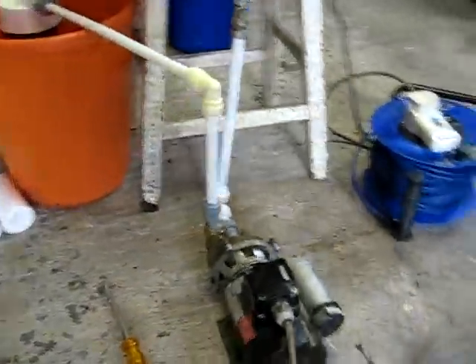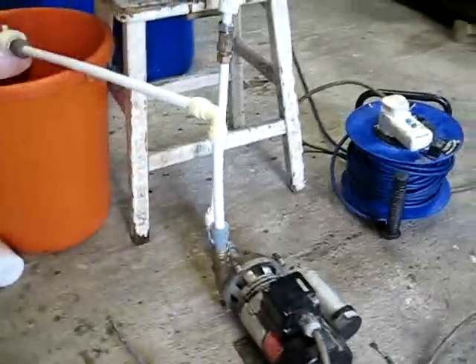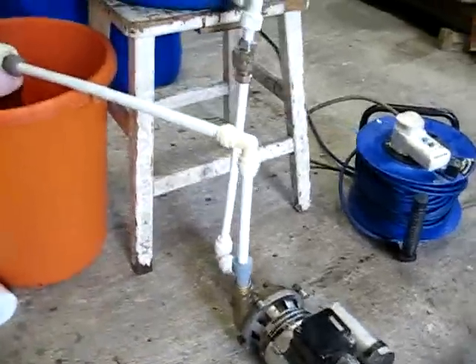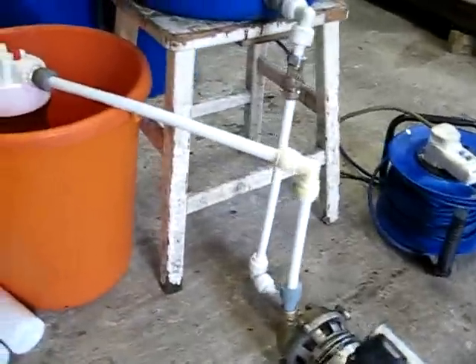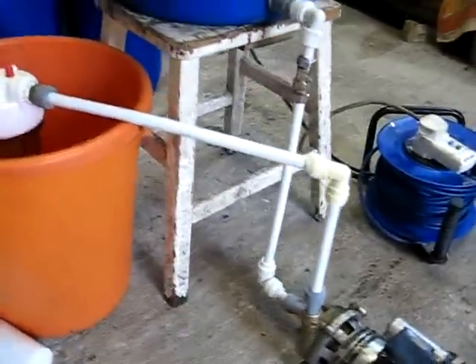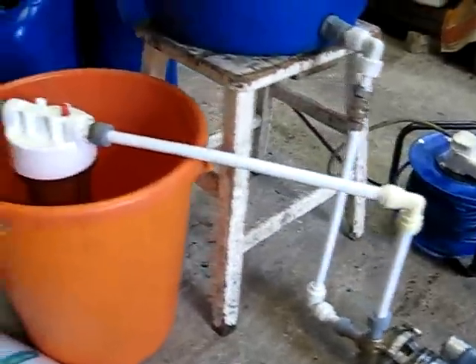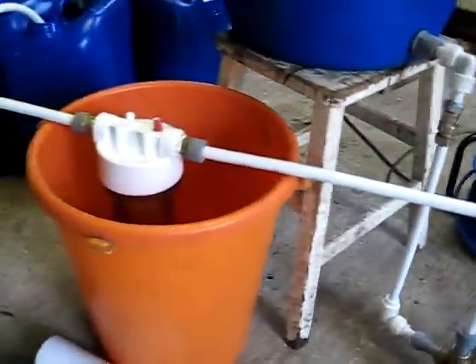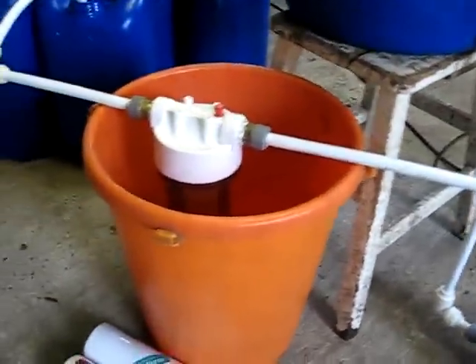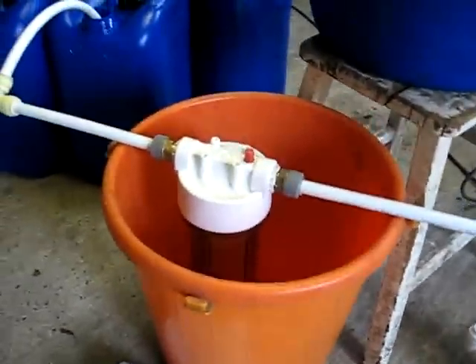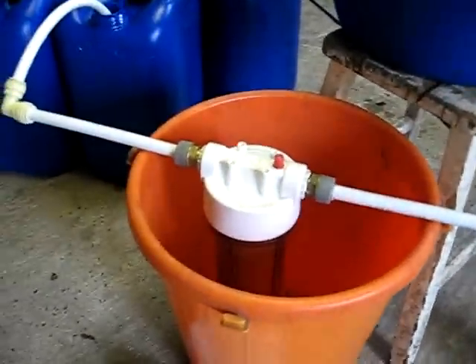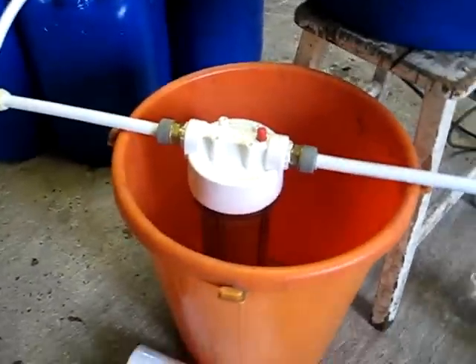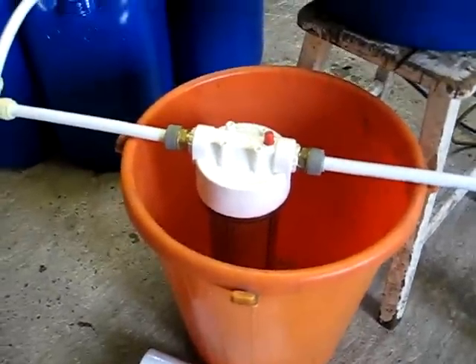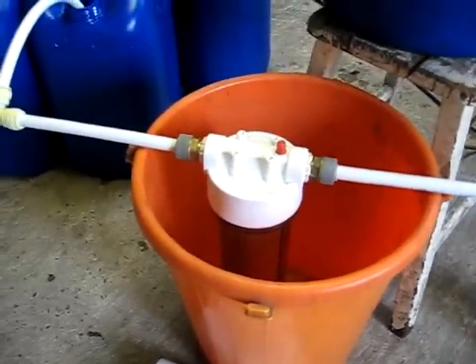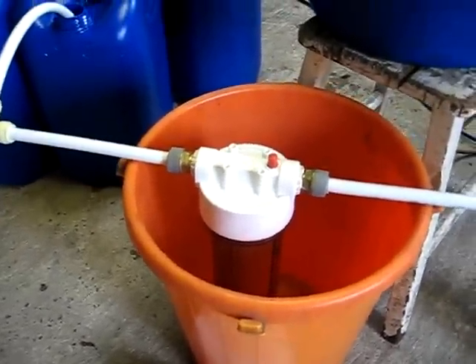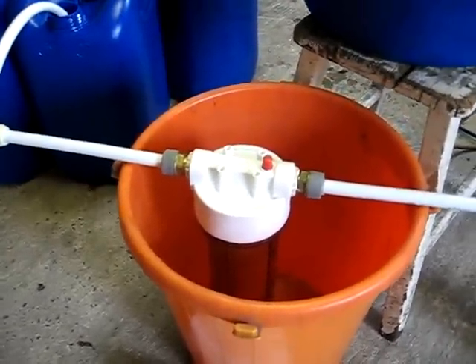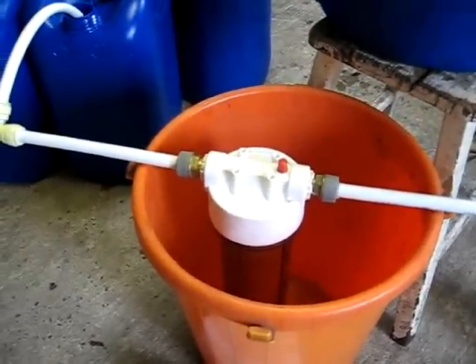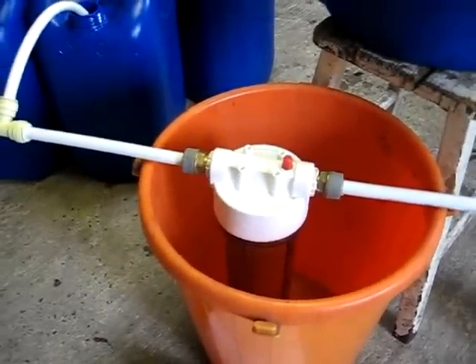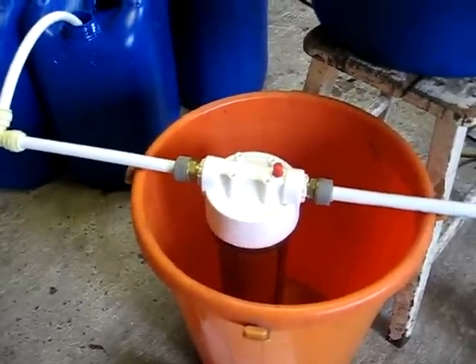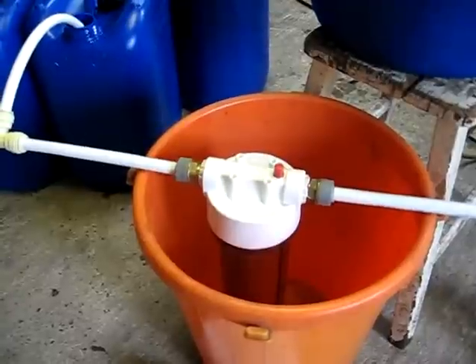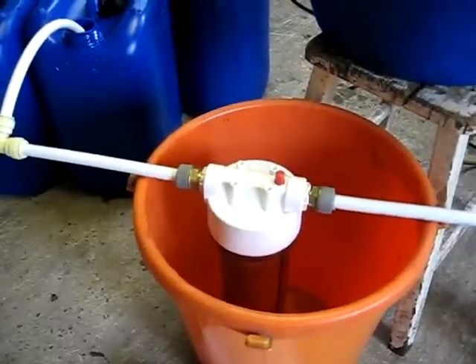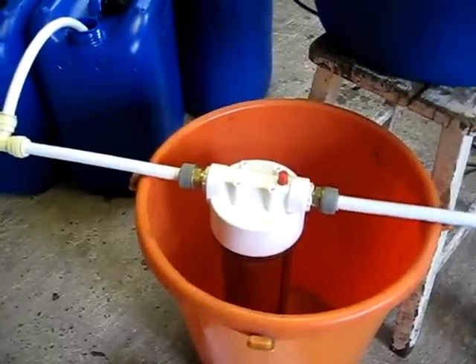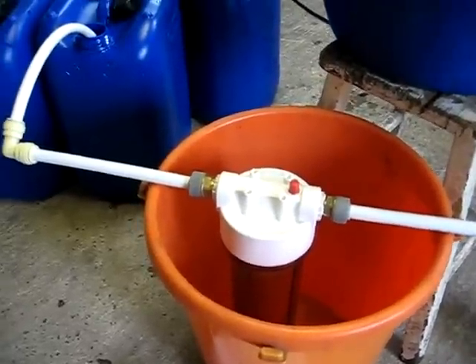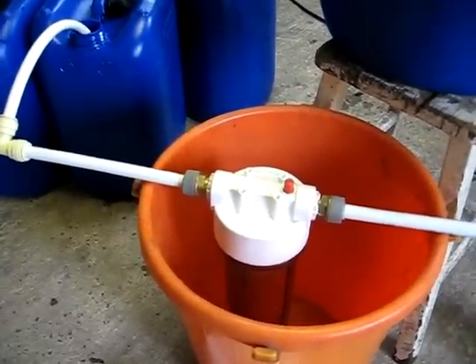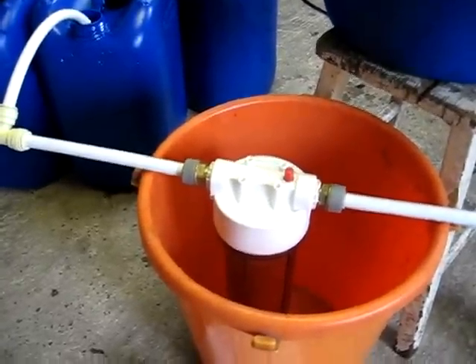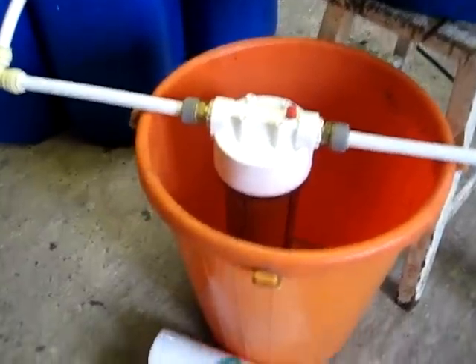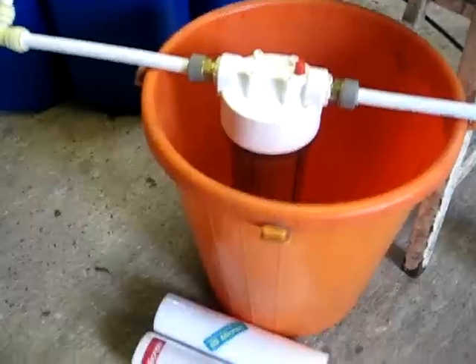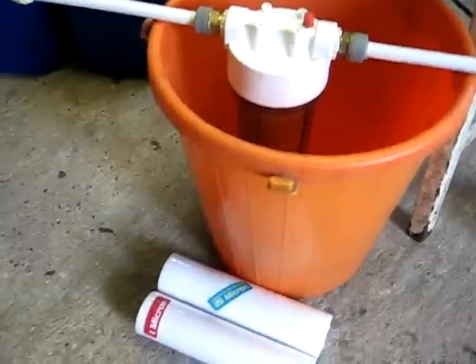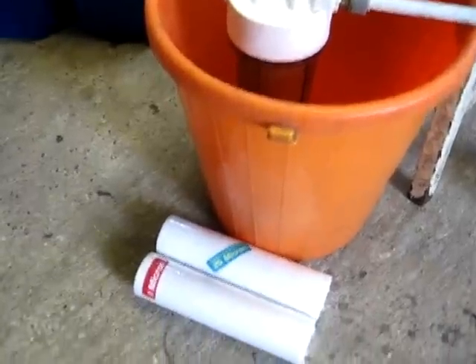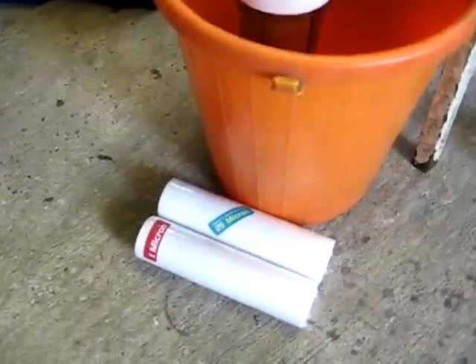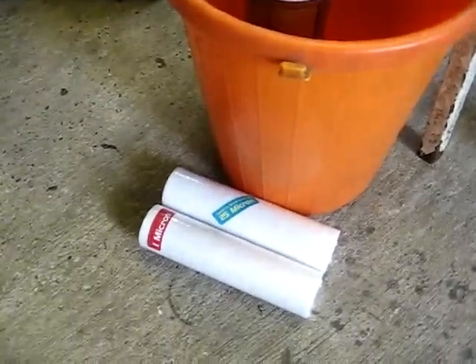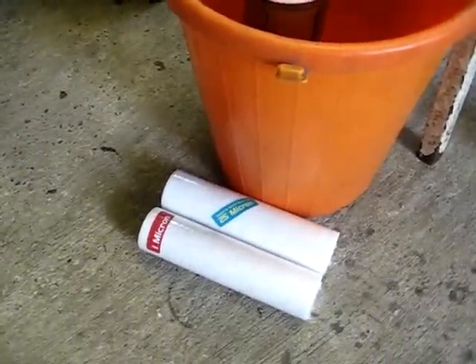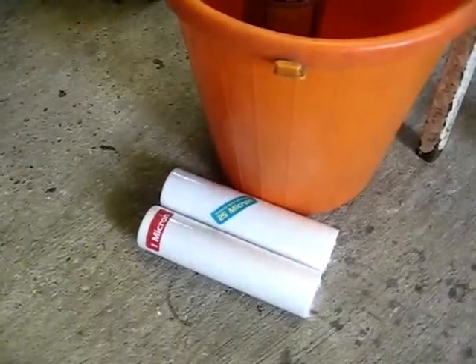The pump pumps through the filter housing, bought on eBay for about £13. It has interchangeable filter cartridges, about £2 each.